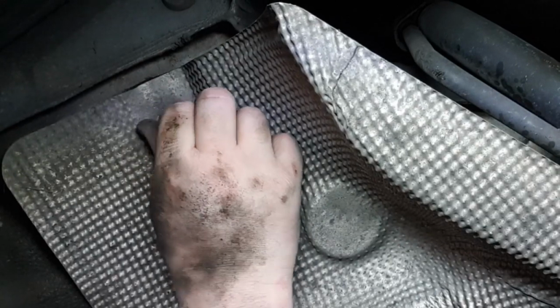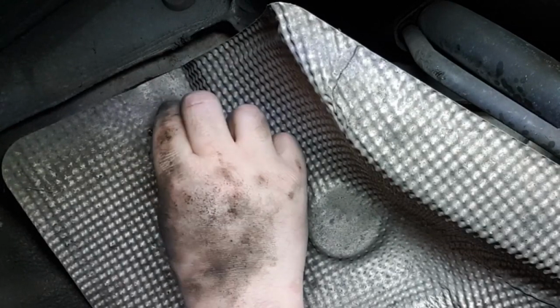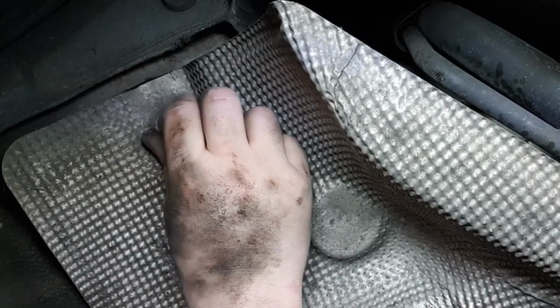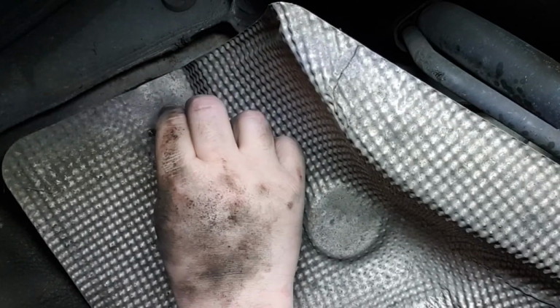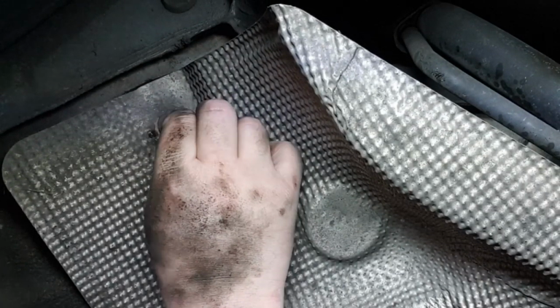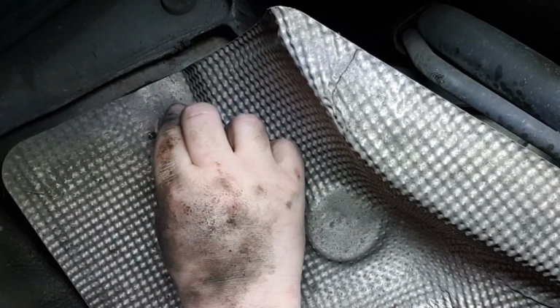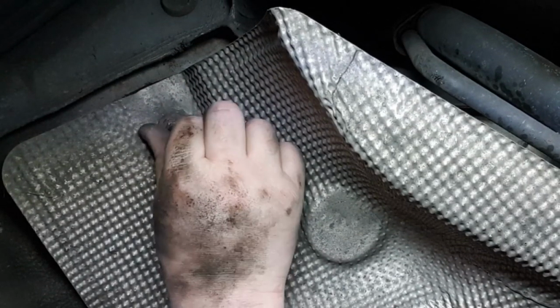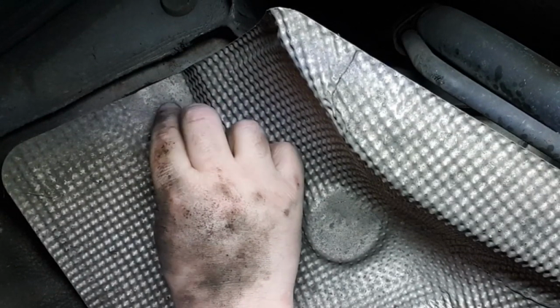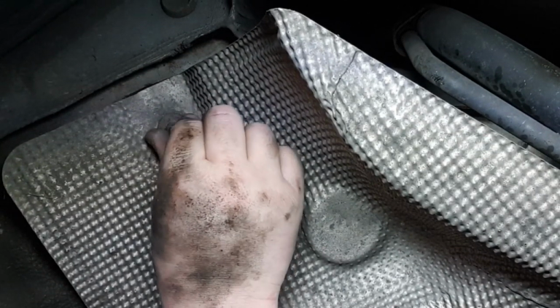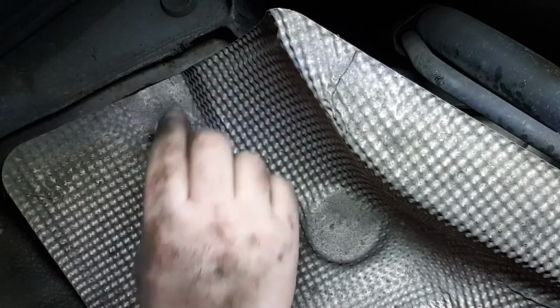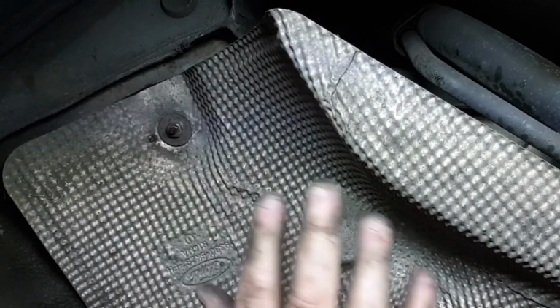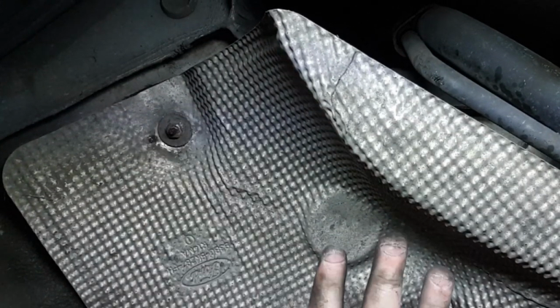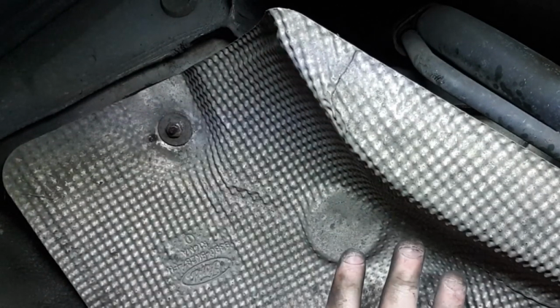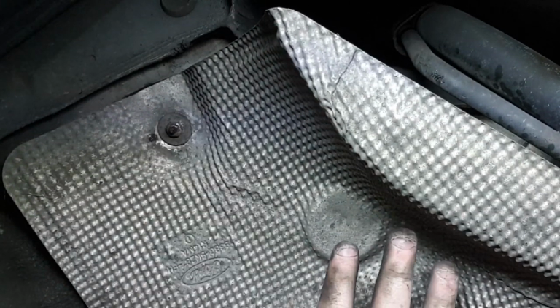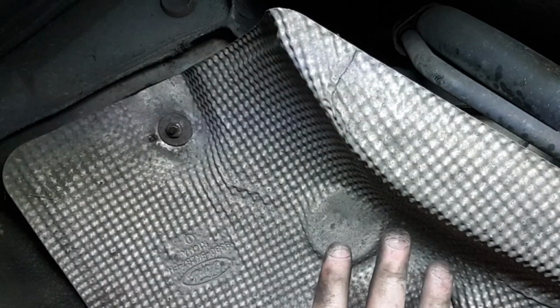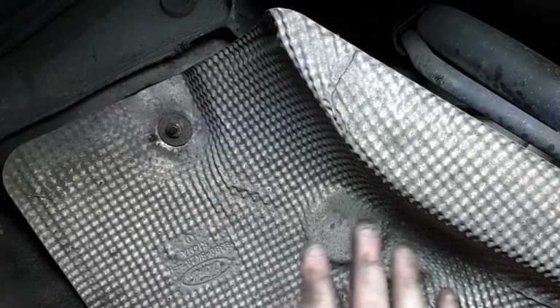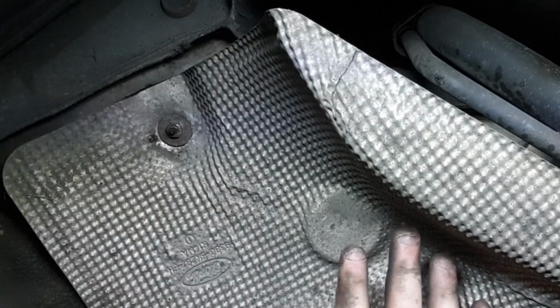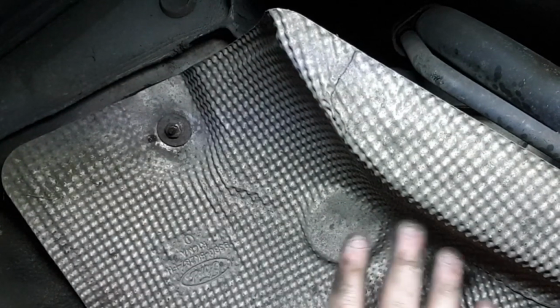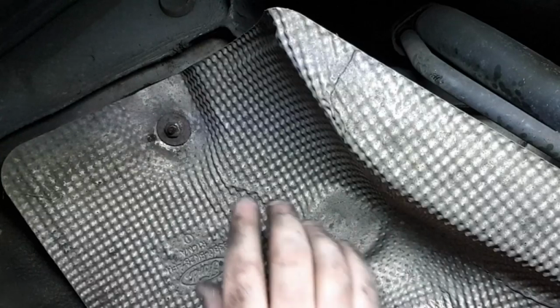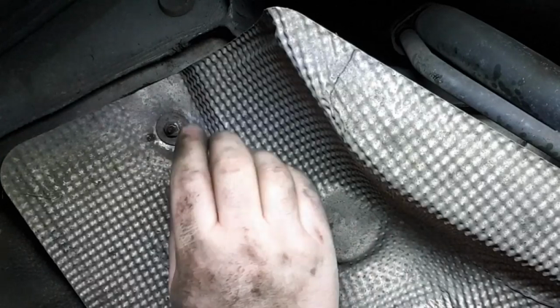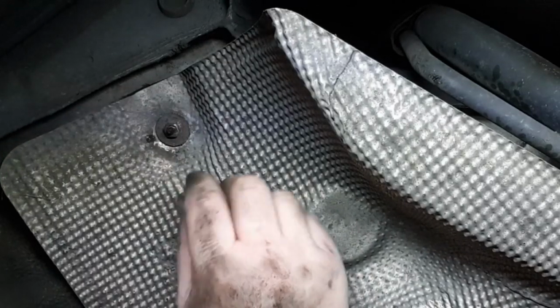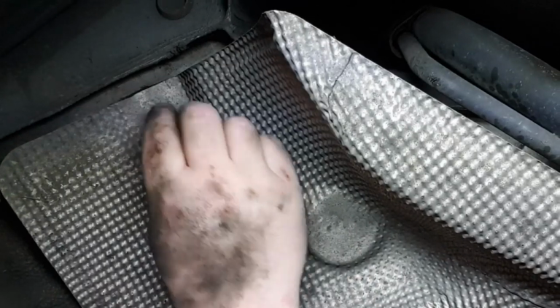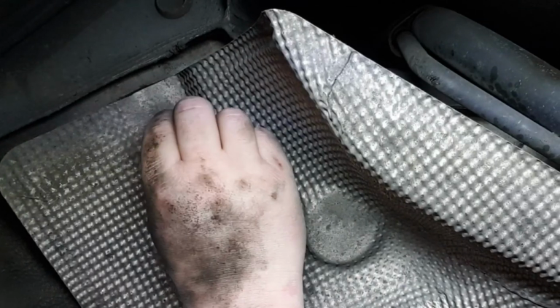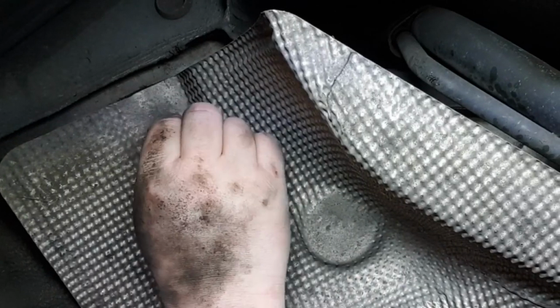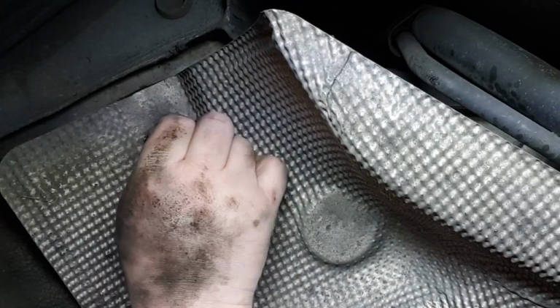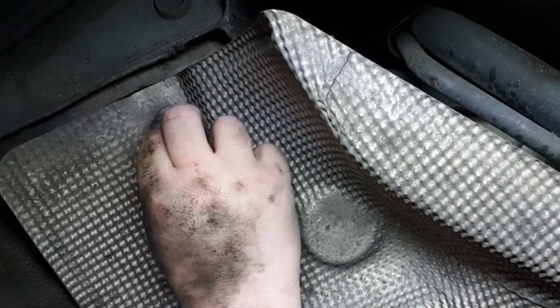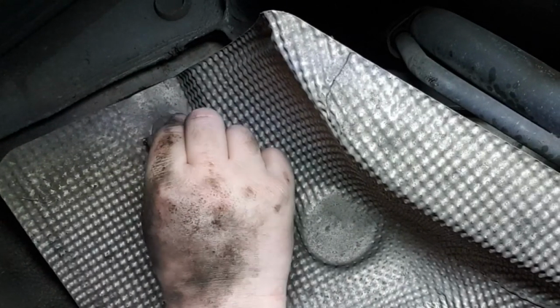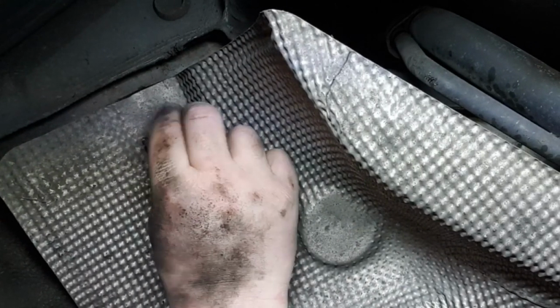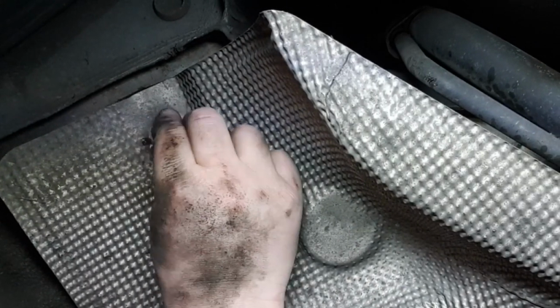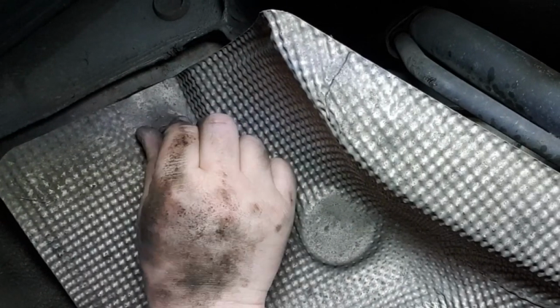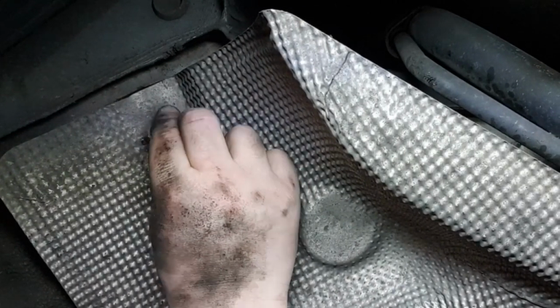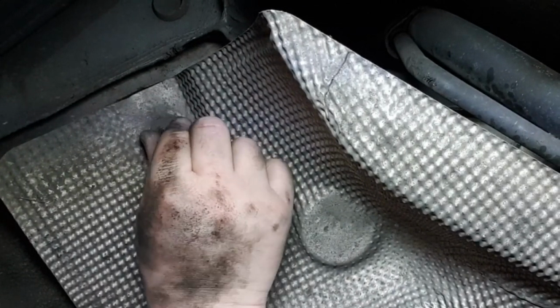These are weird little things — I mean, do you really need a heat shield? Yeah, because it just reflects the heat in the moment.